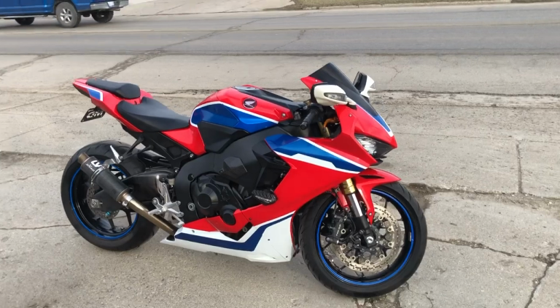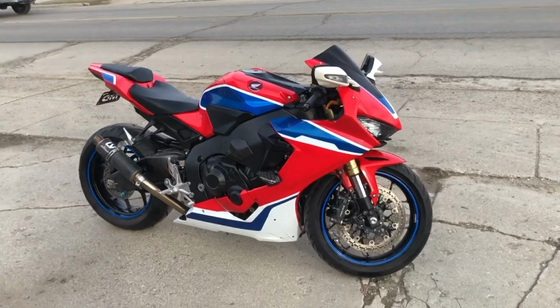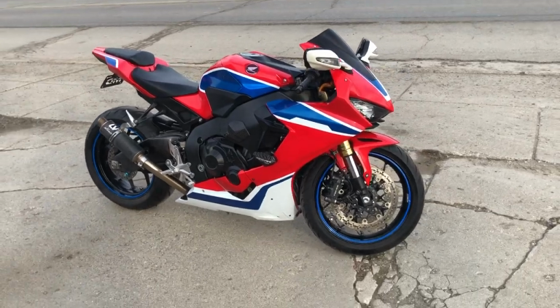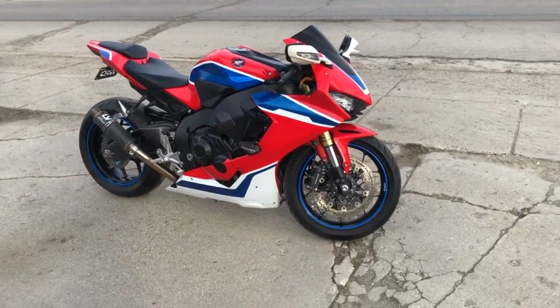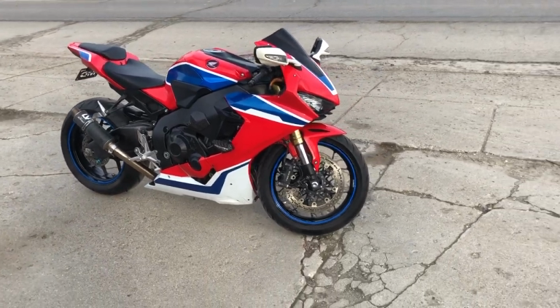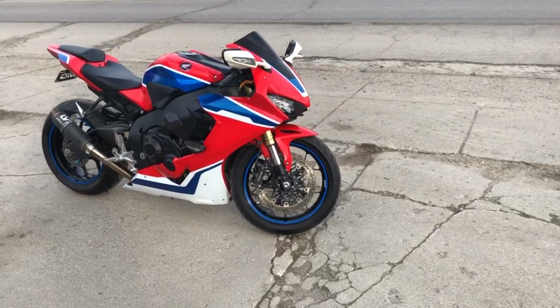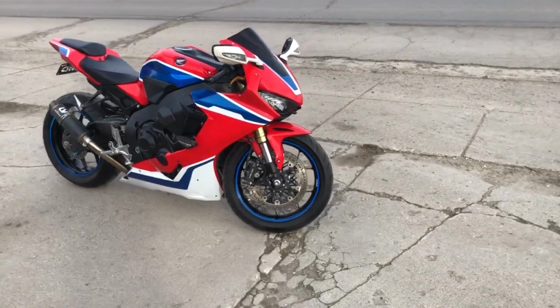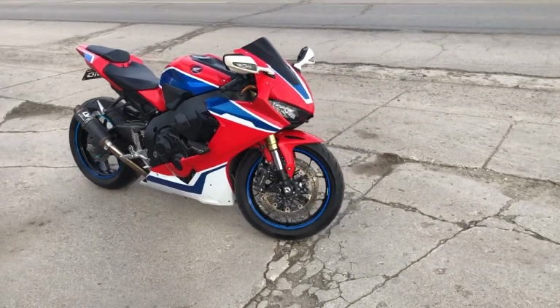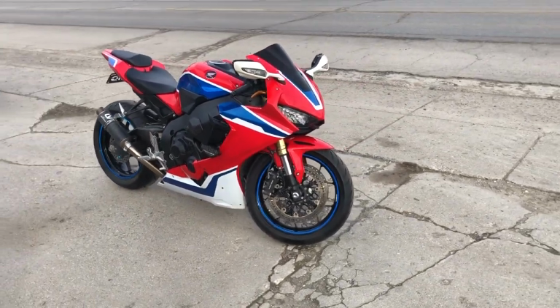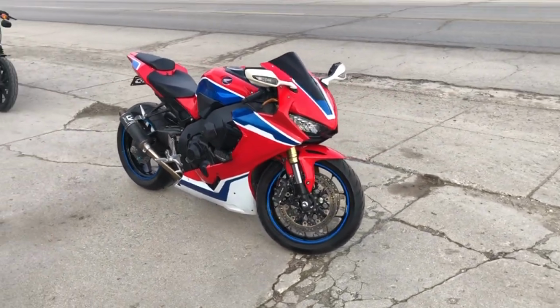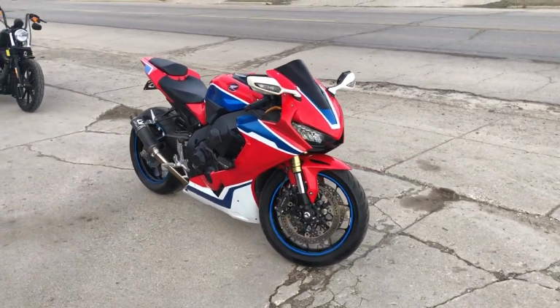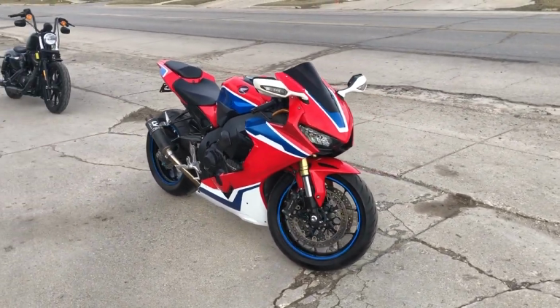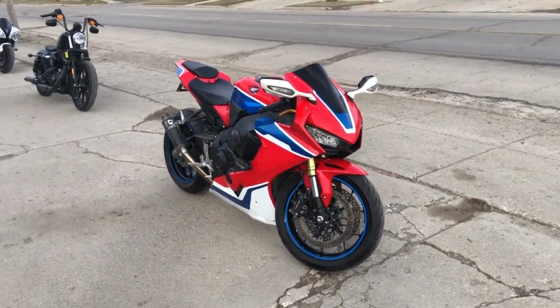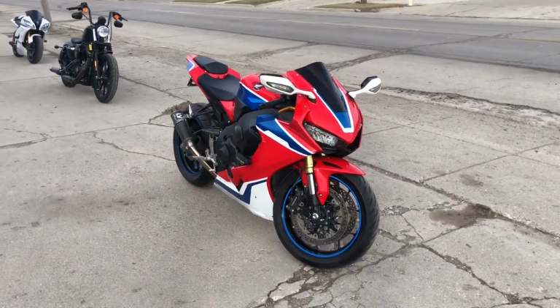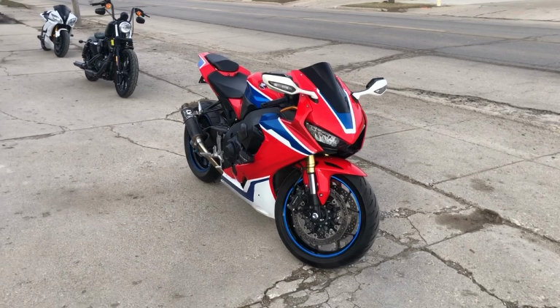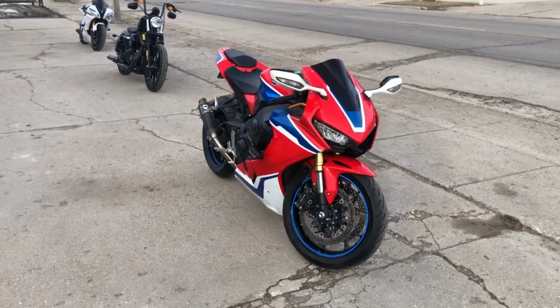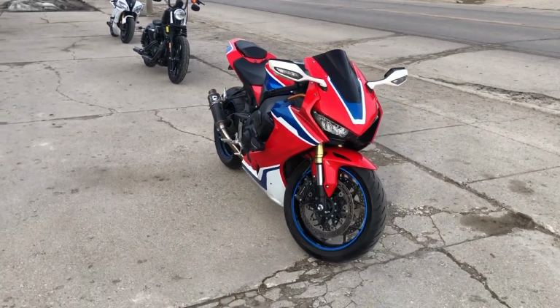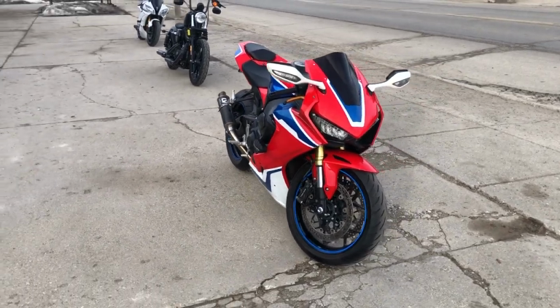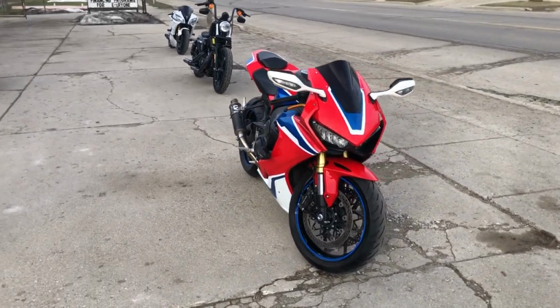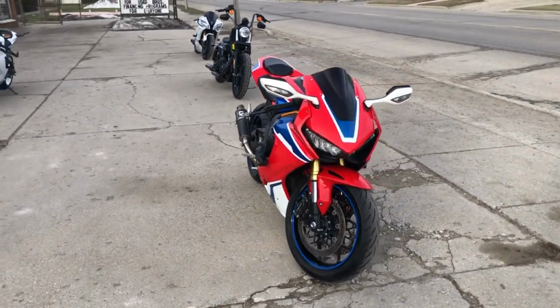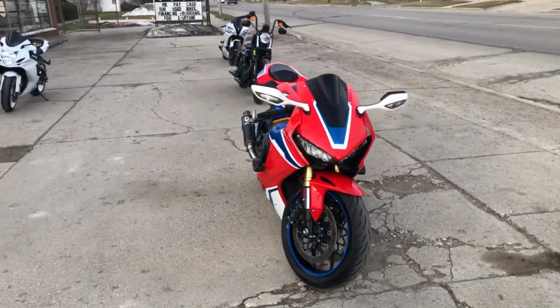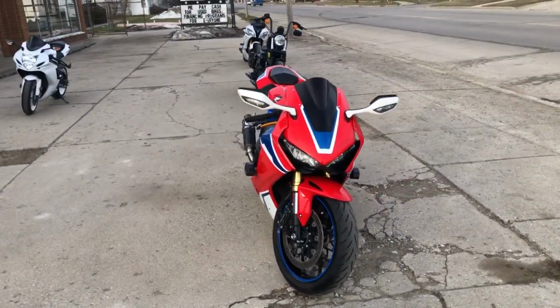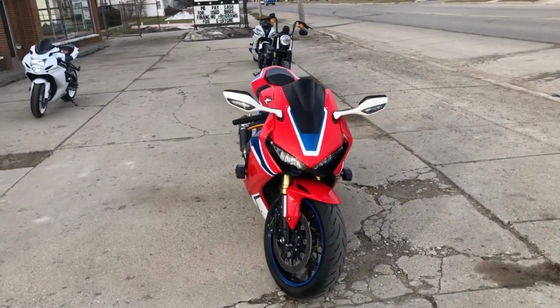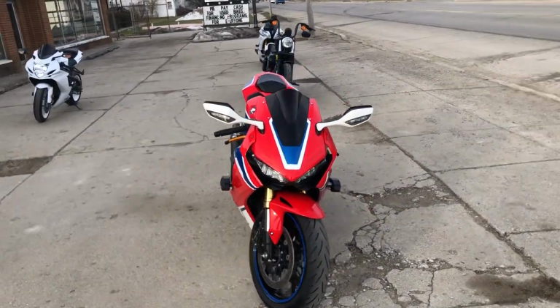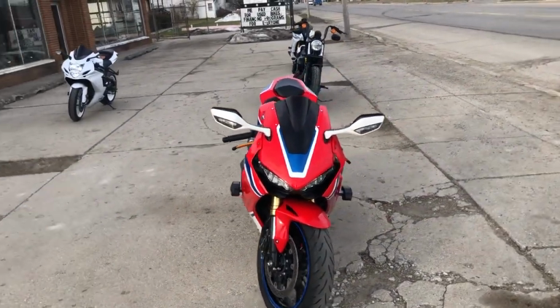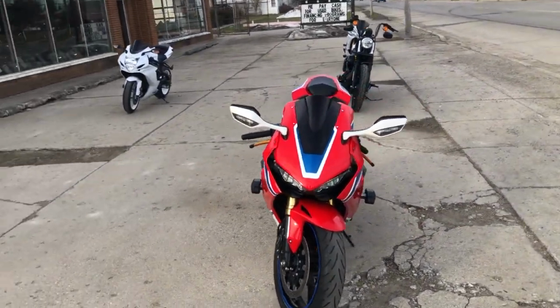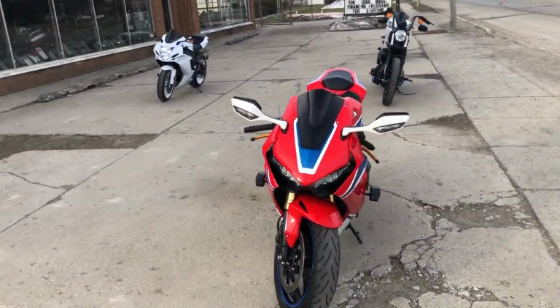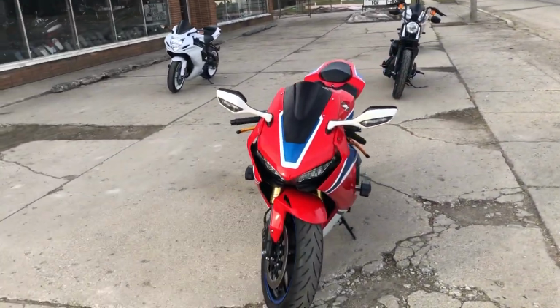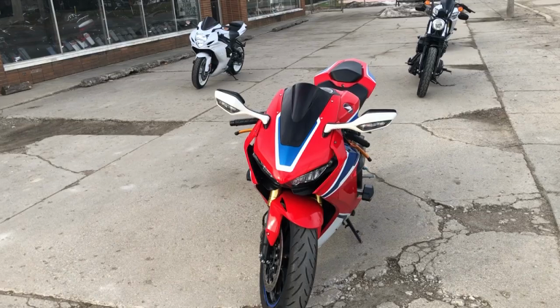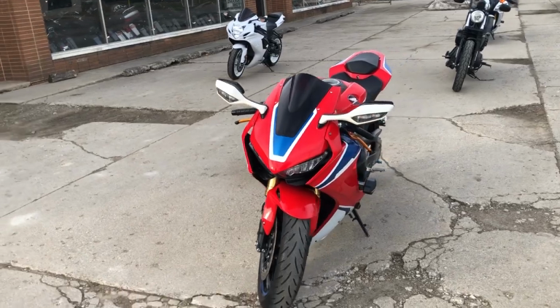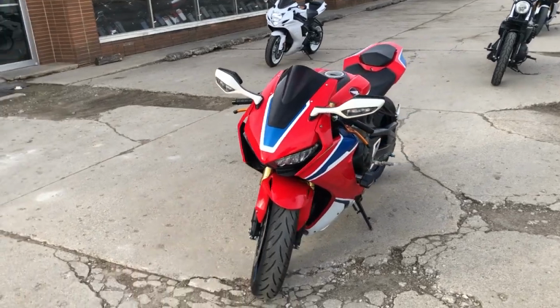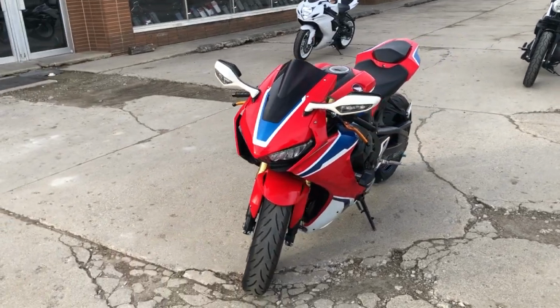It's Approval Power Sports and we got a 2018 used Honda CBR1000RR for sale. It's got over $2,000 in extras. Take a look at this one.